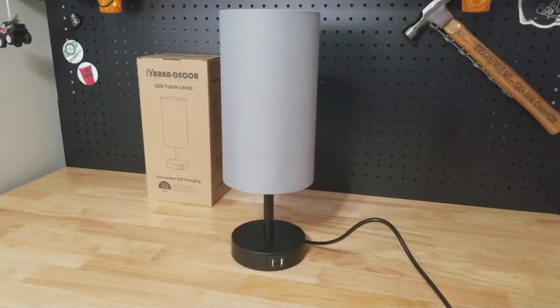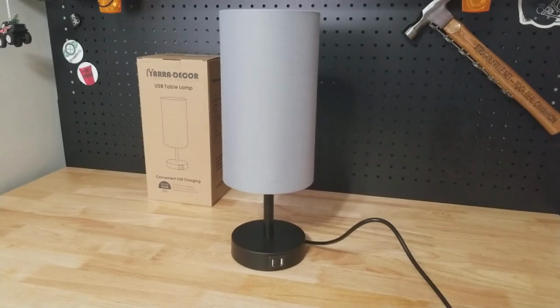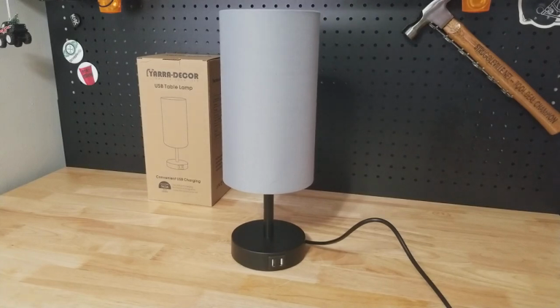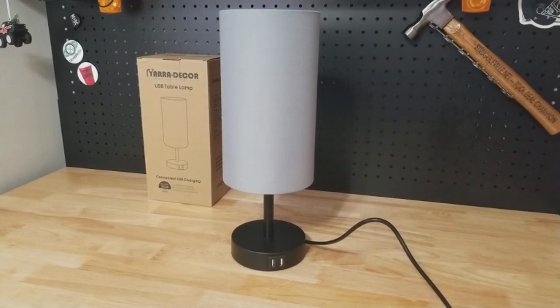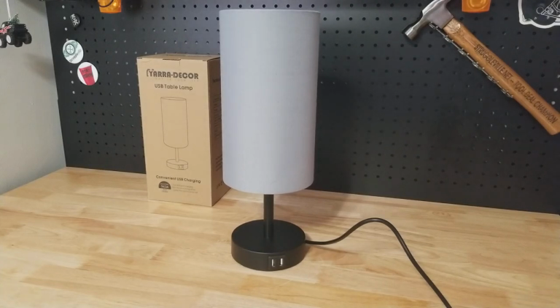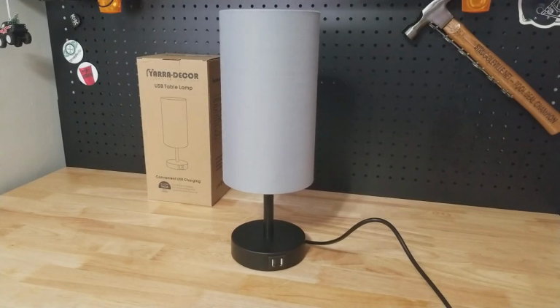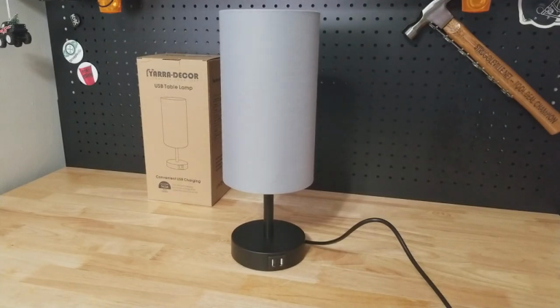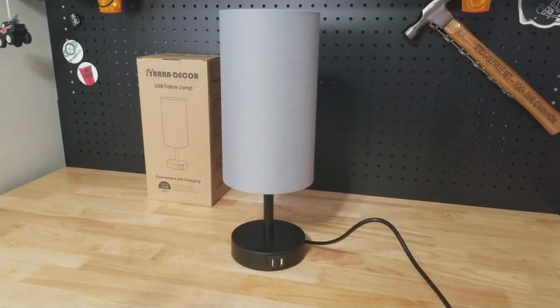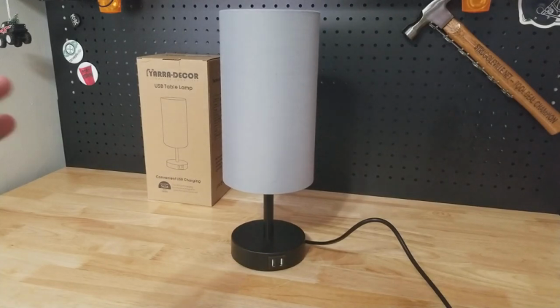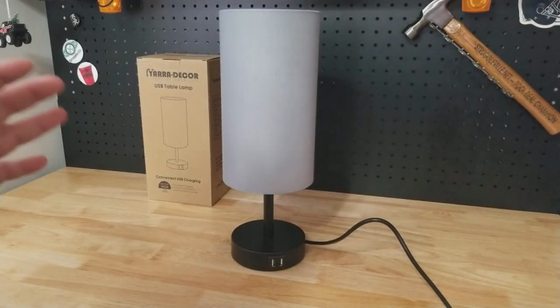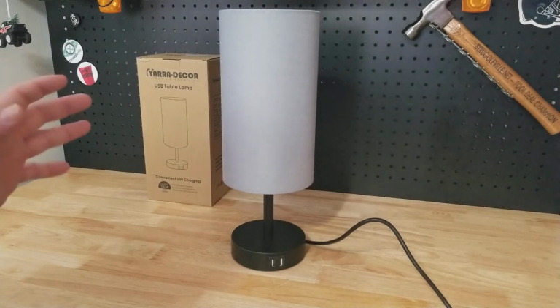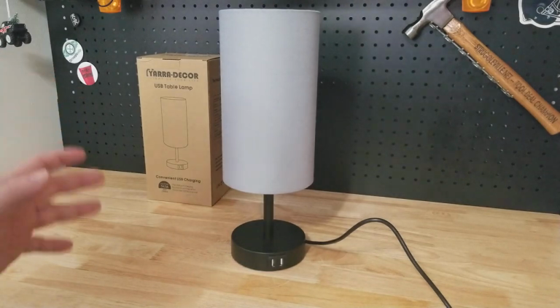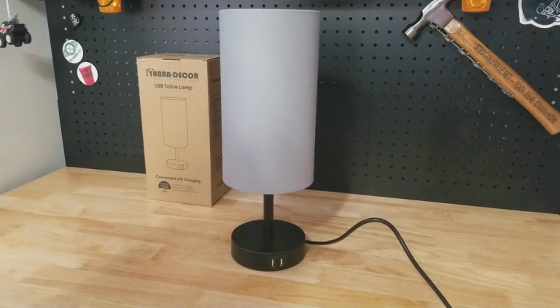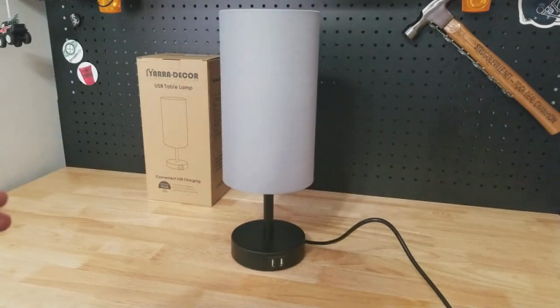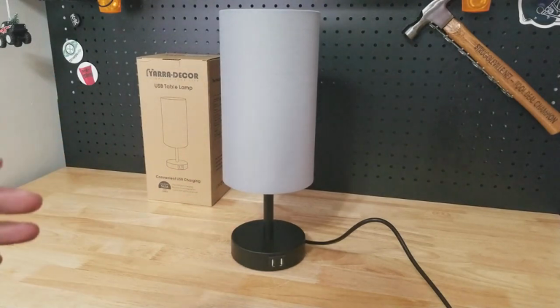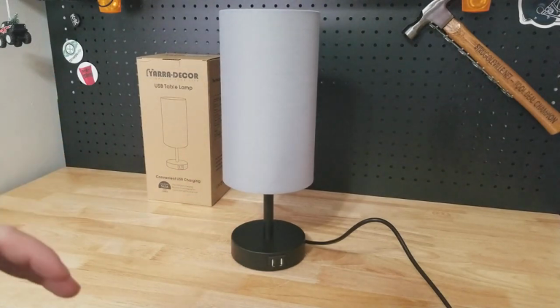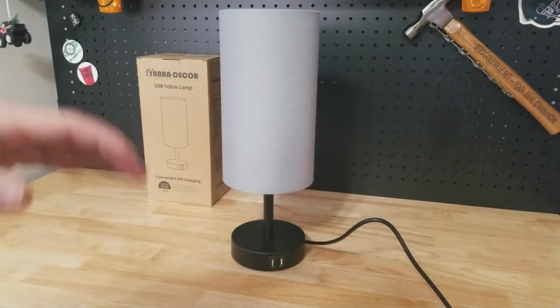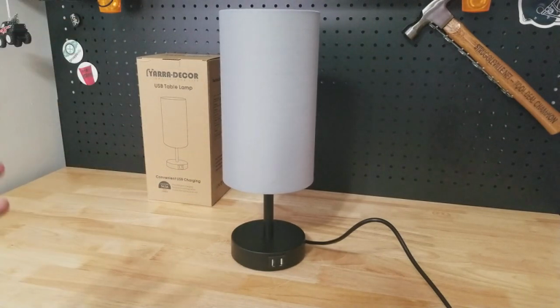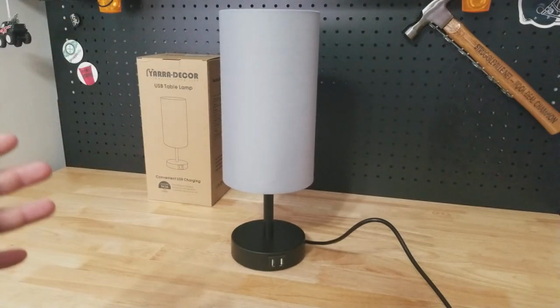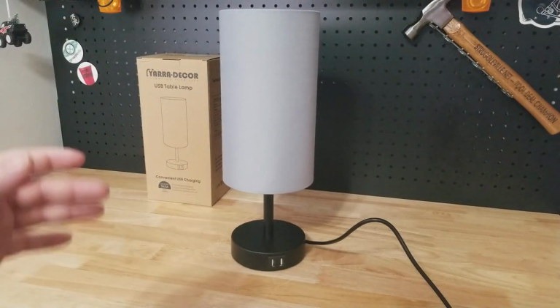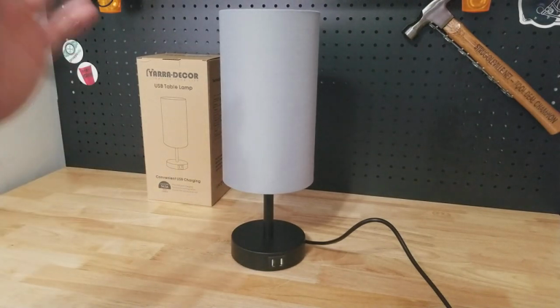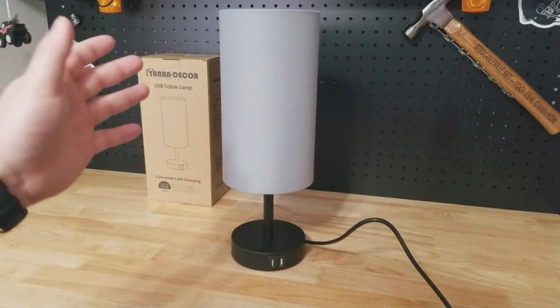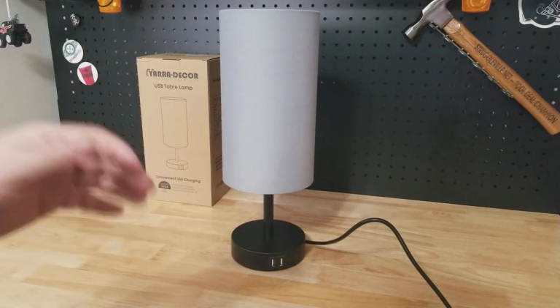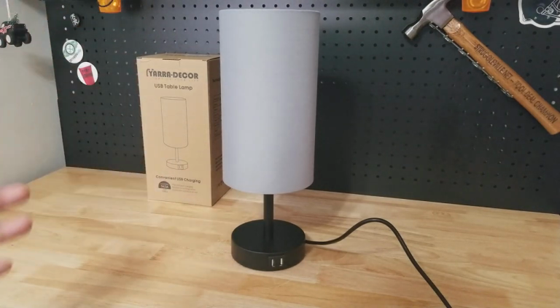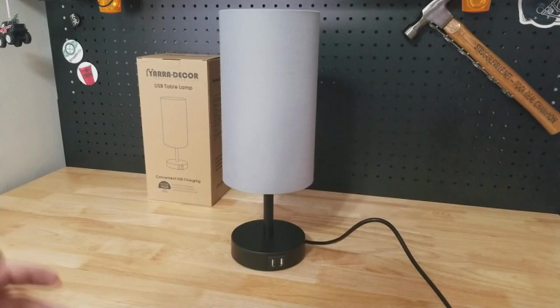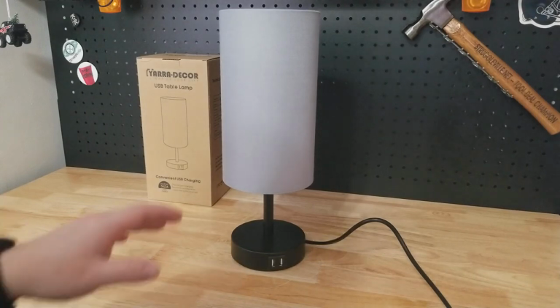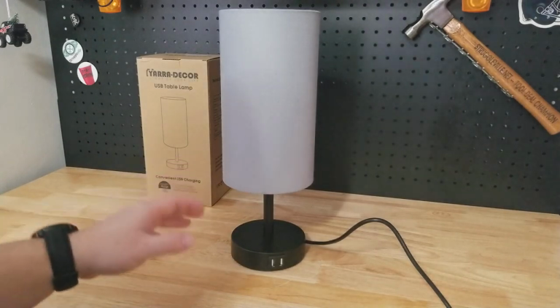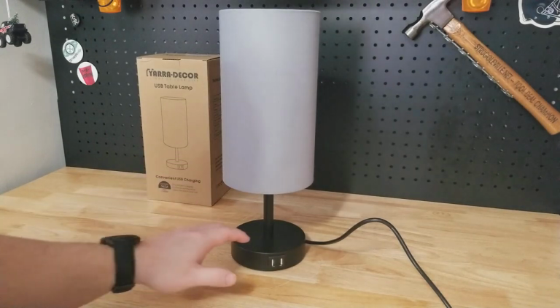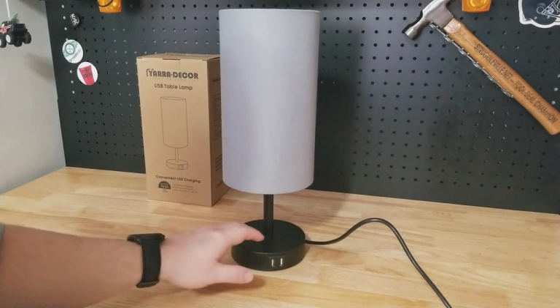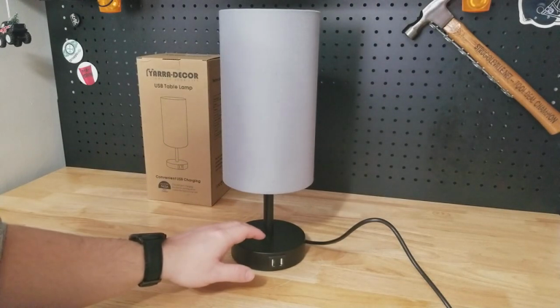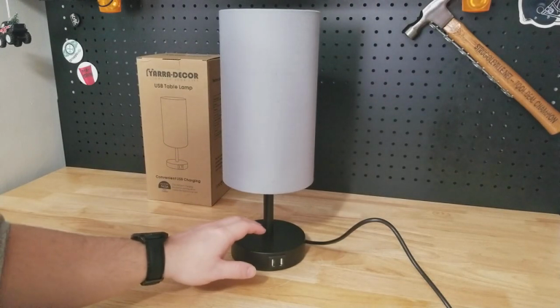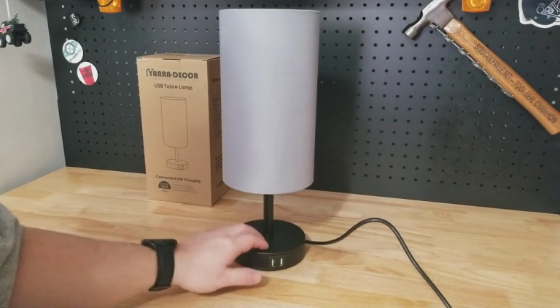For this video we're going to take a look at this really nice table lamp I picked up on Amazon. It comes with everything you need — the shade, the light bulb — and it is touch control and dimmable.